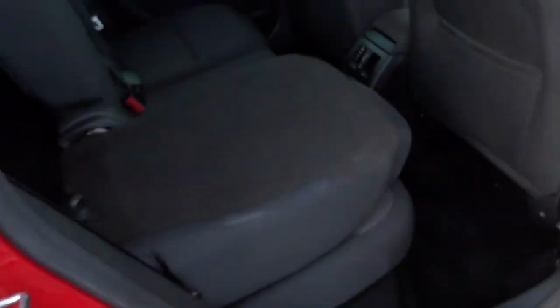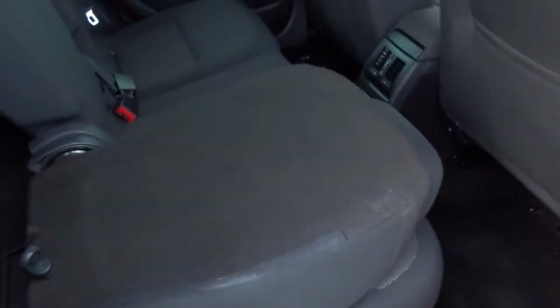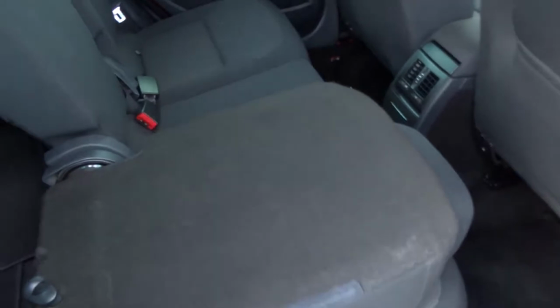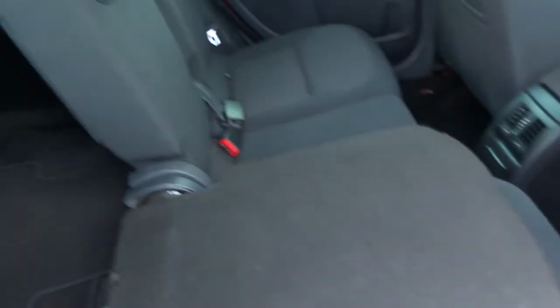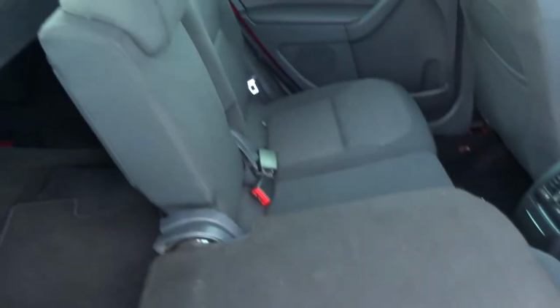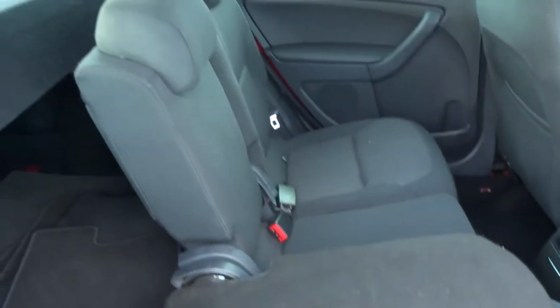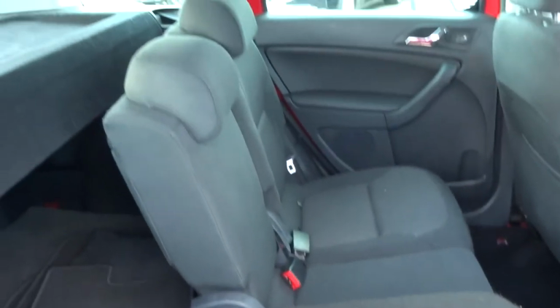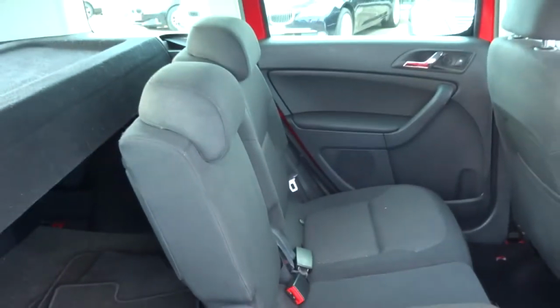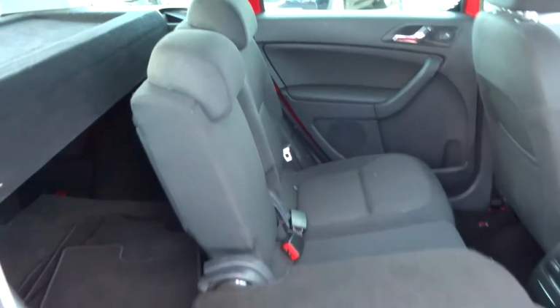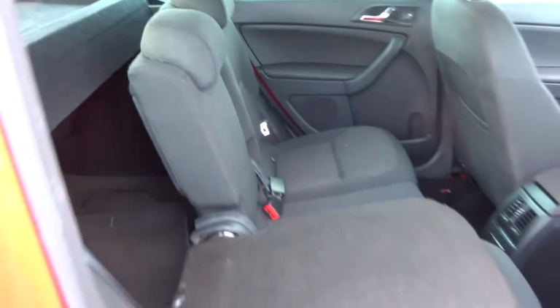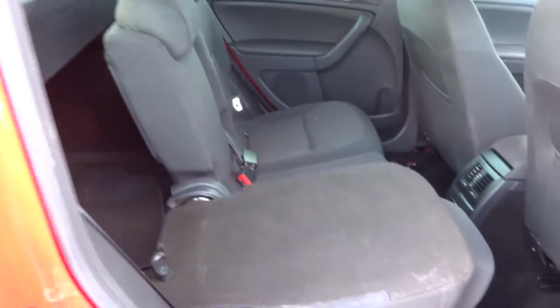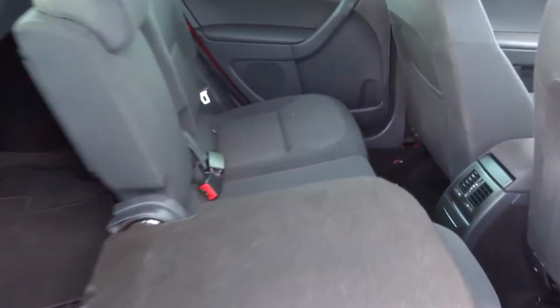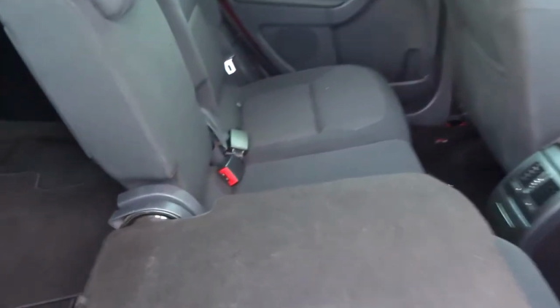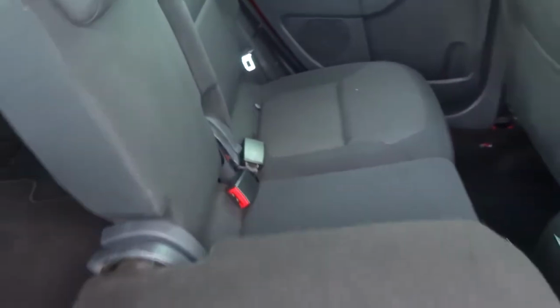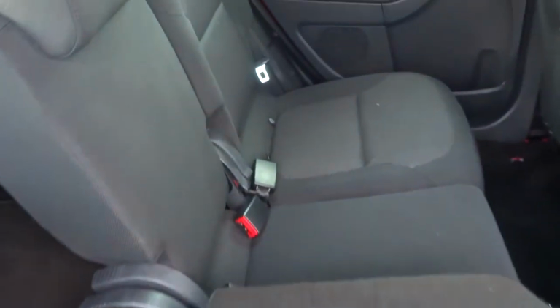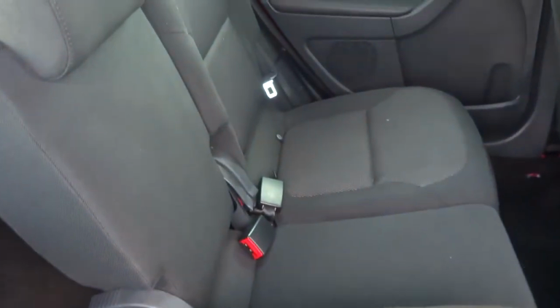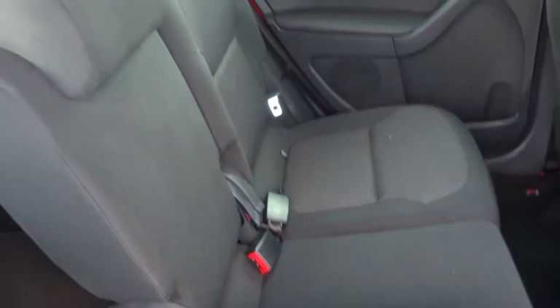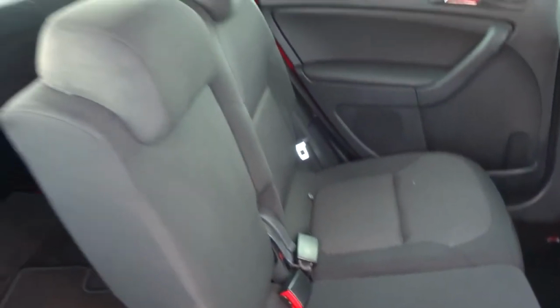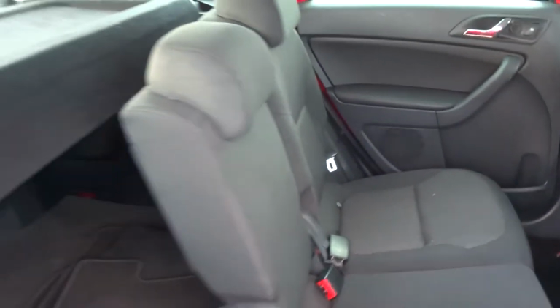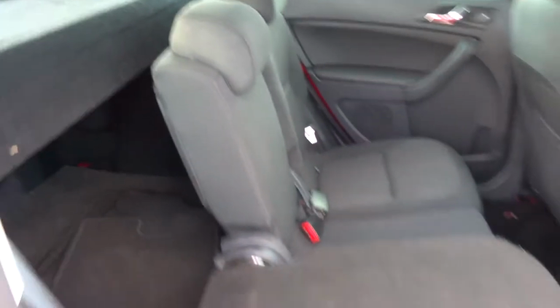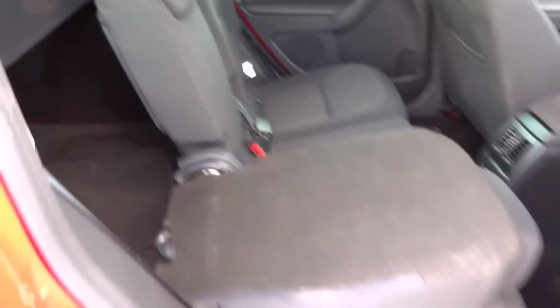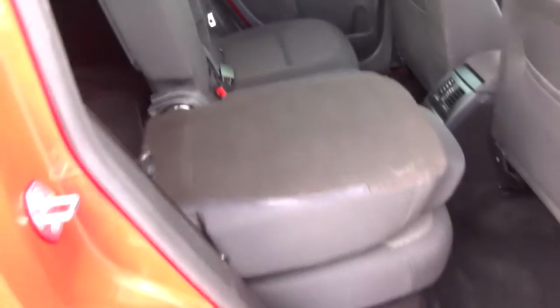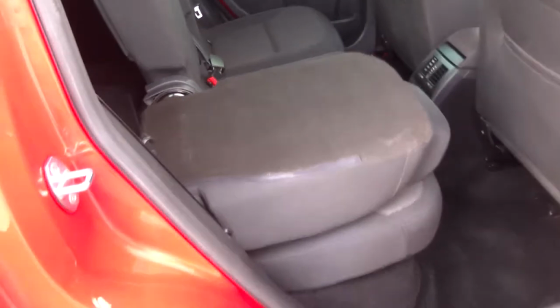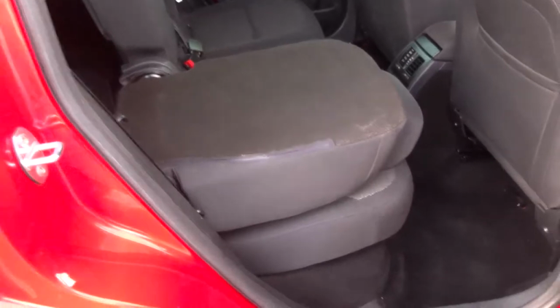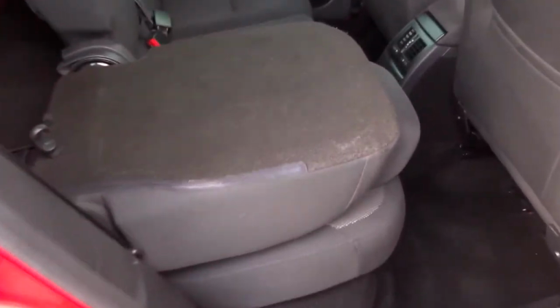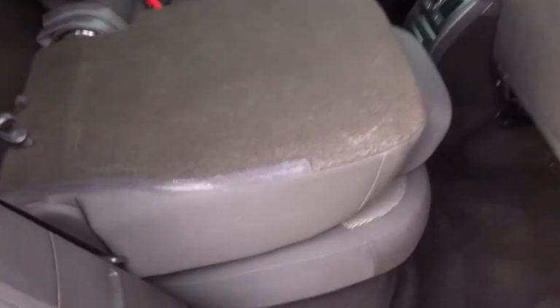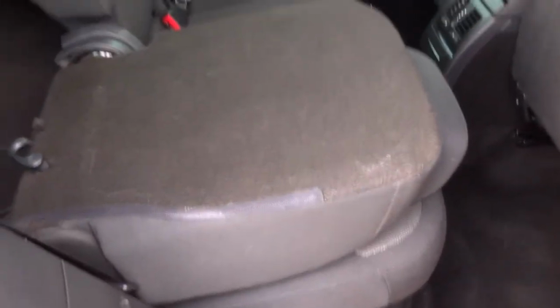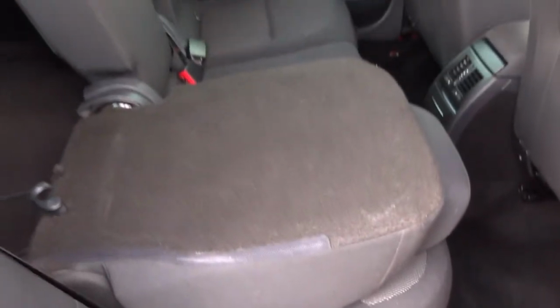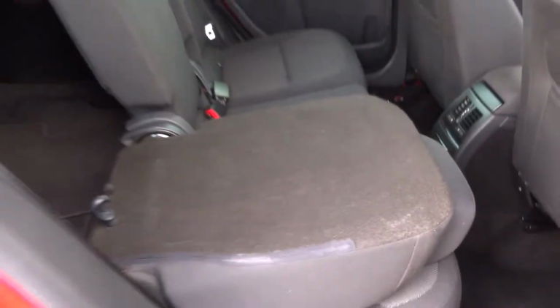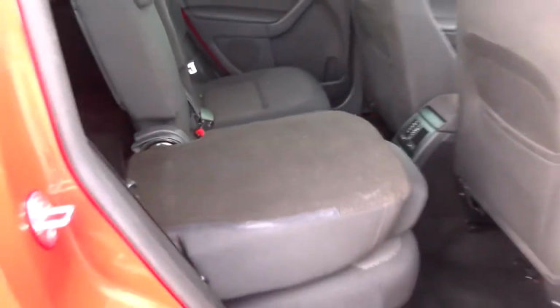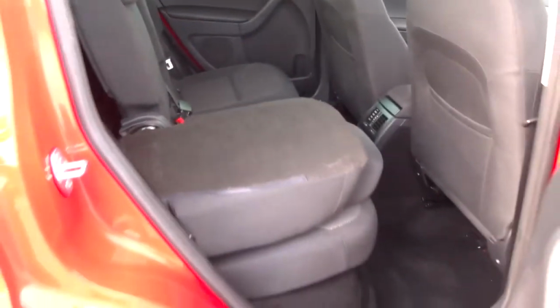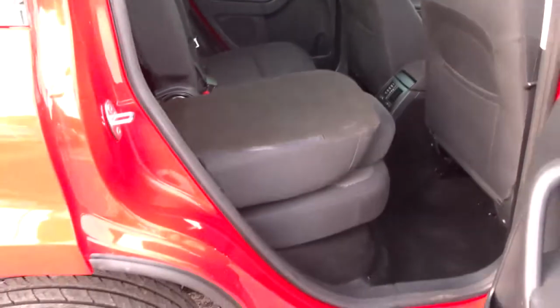Inside we have folding seats, plenty of functions with these seats so feel free to have a look at the photos, see exactly what they can do. They've also got ISOFIX there as well, and this one is already in its folded position to show you what it looks like.